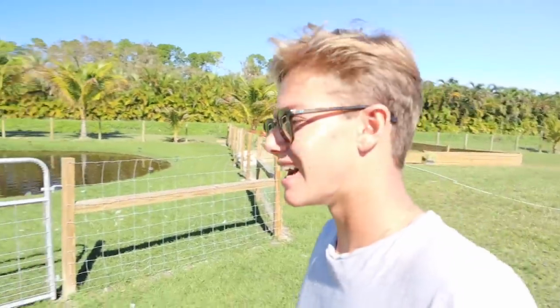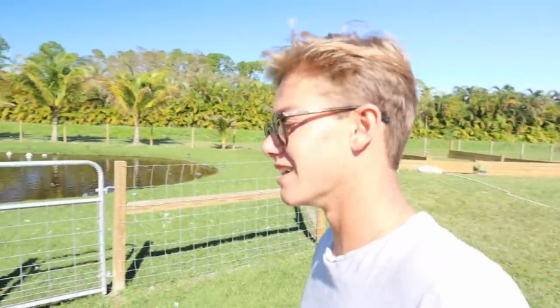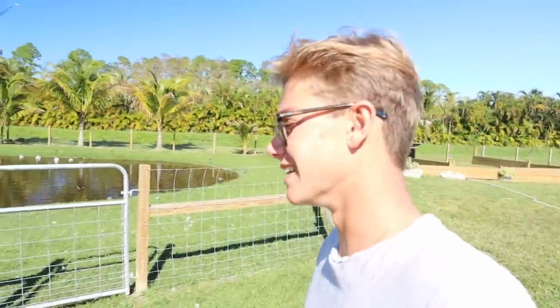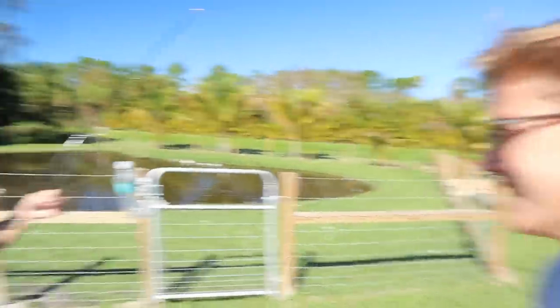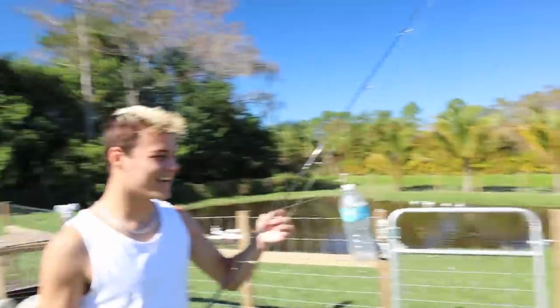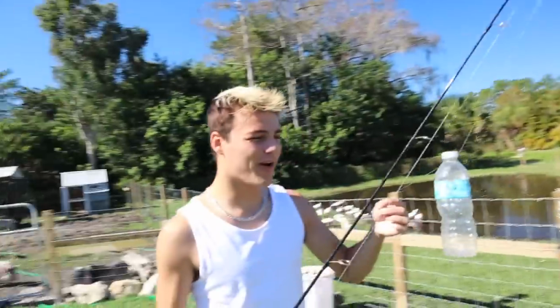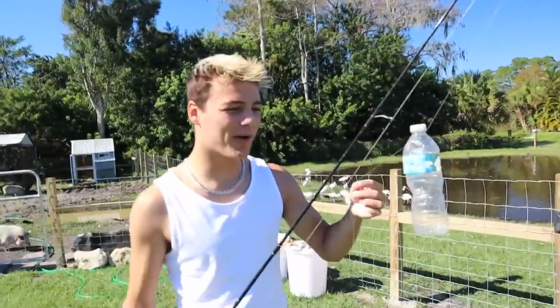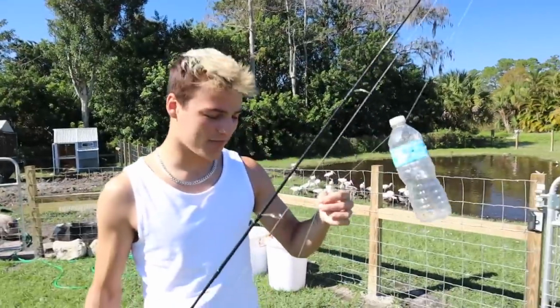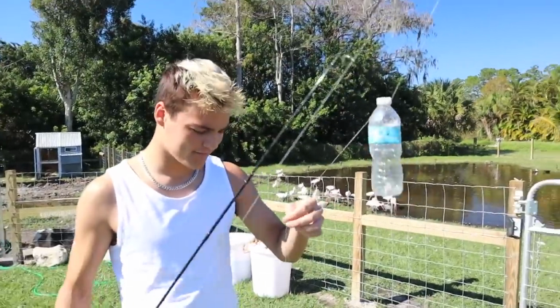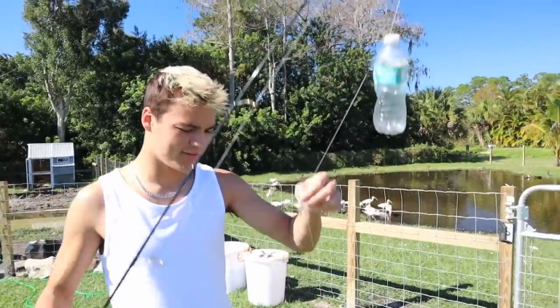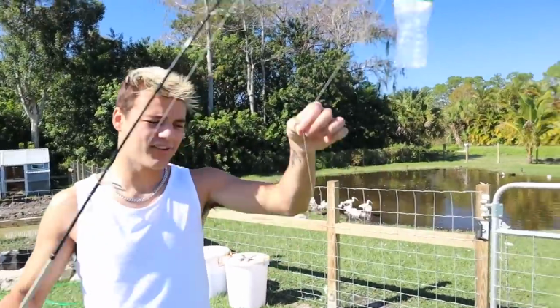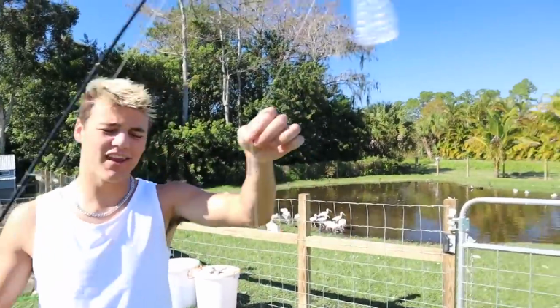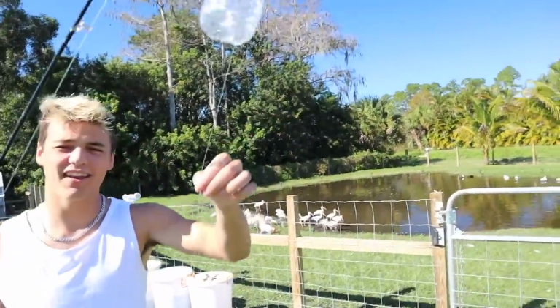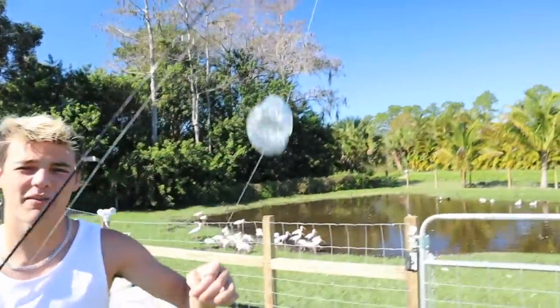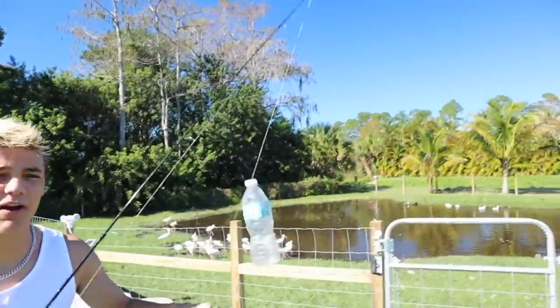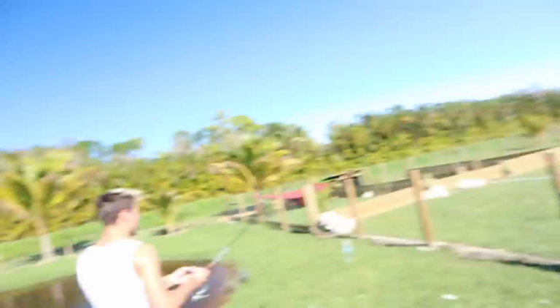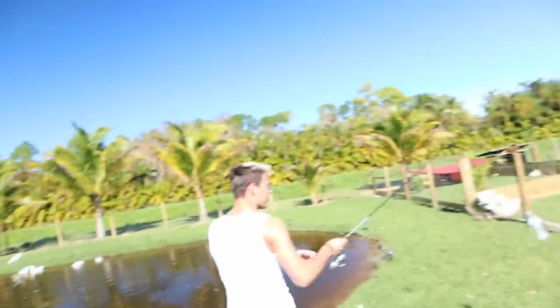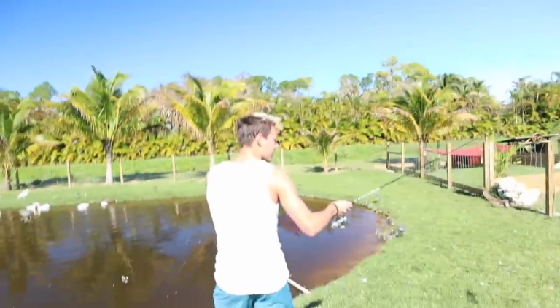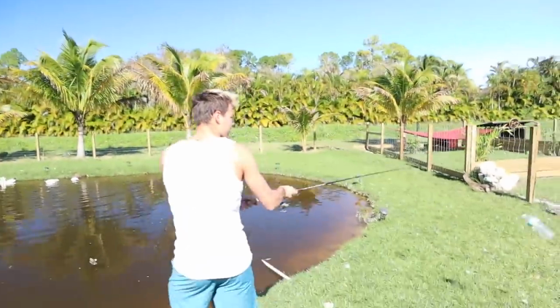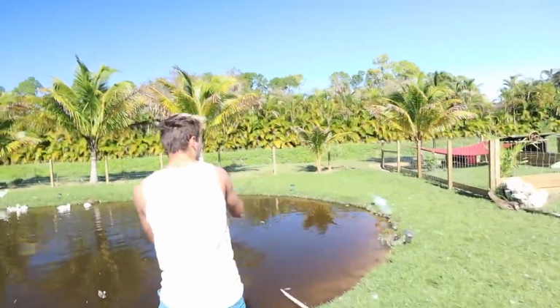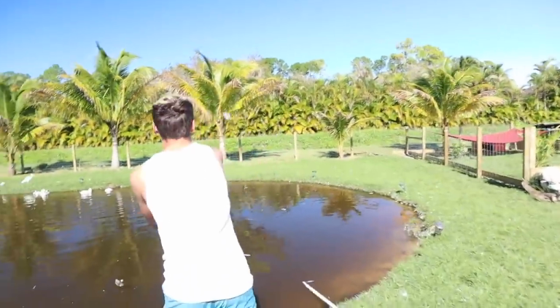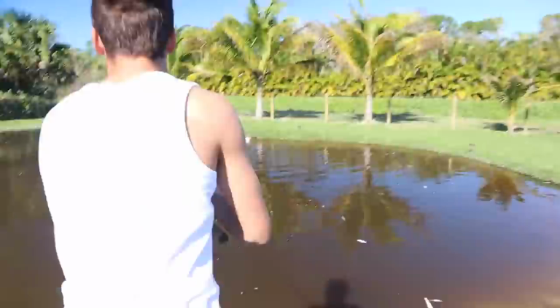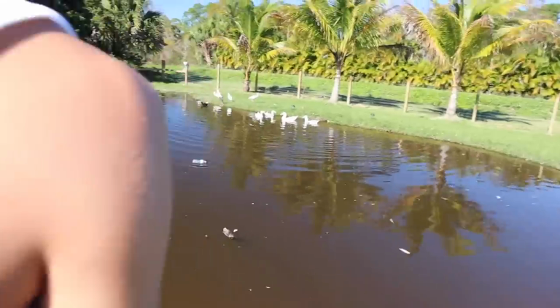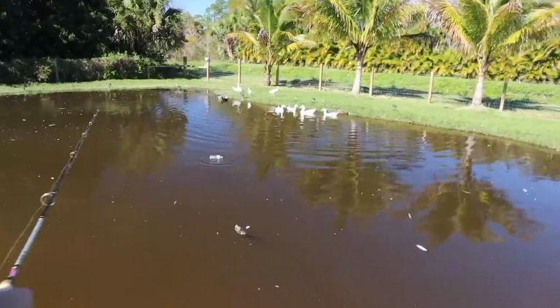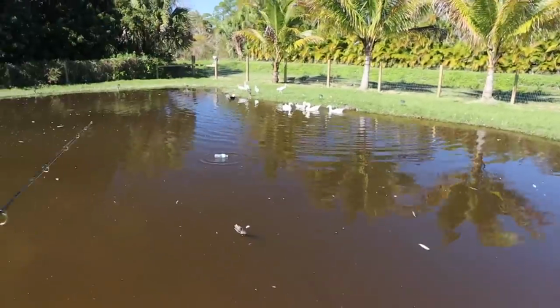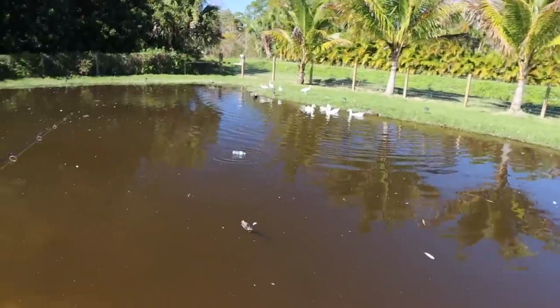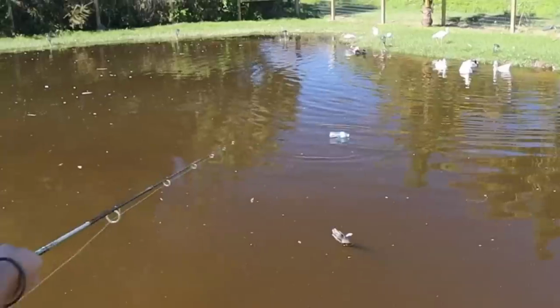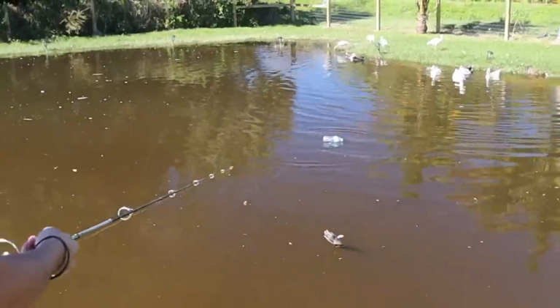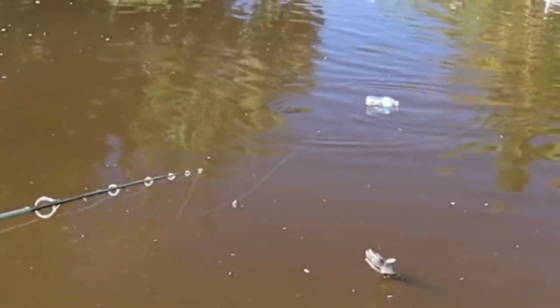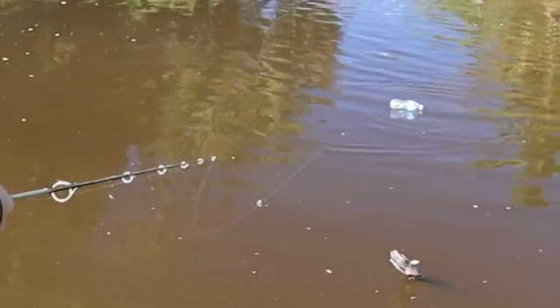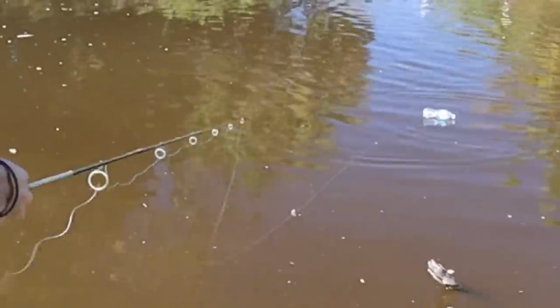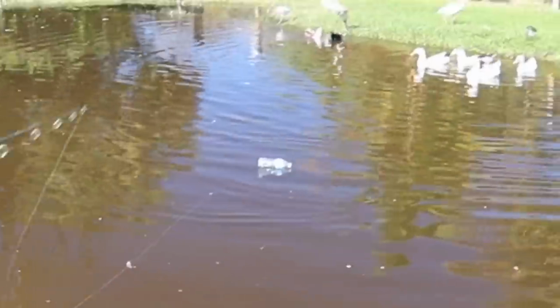I don't know. You got a water bottle, jig head, and a piece of bread. Ying that thing out there, boy. Oh, money. Watch that bobber just doink.